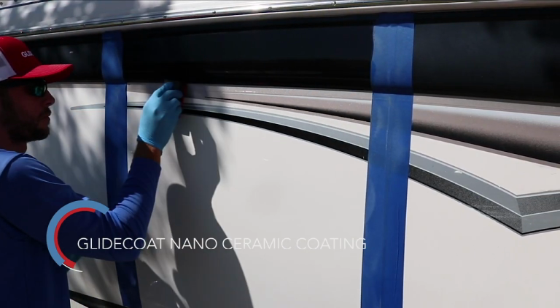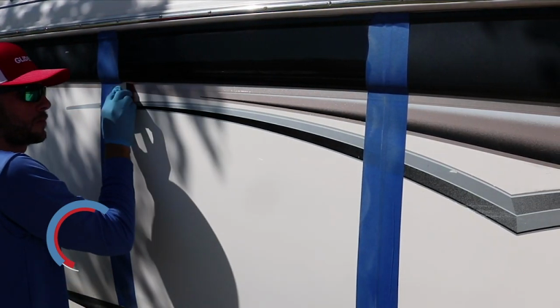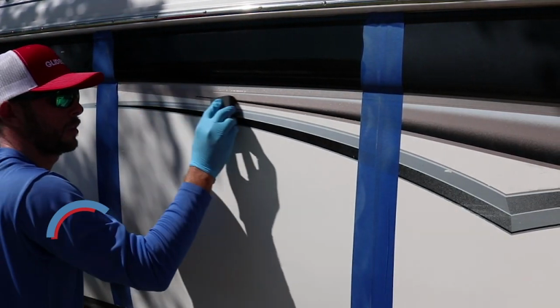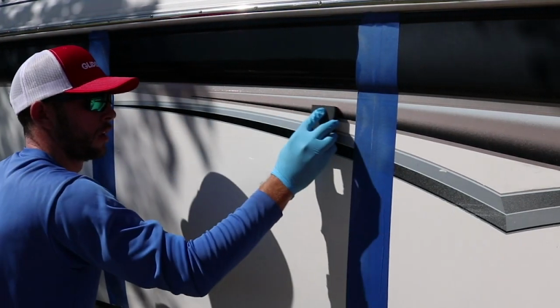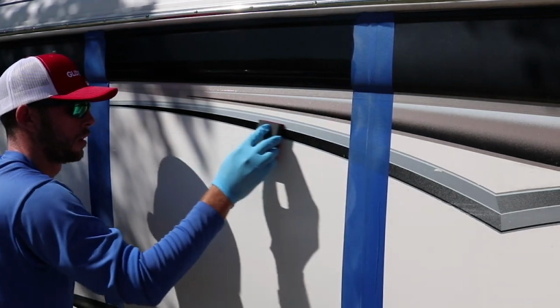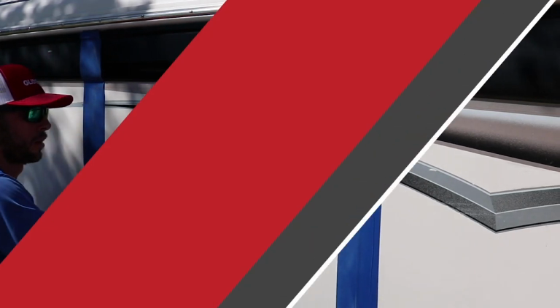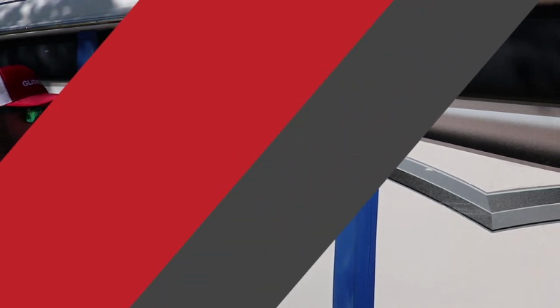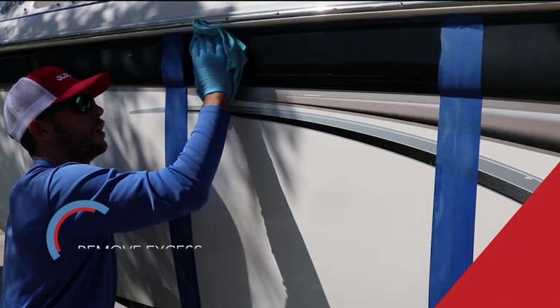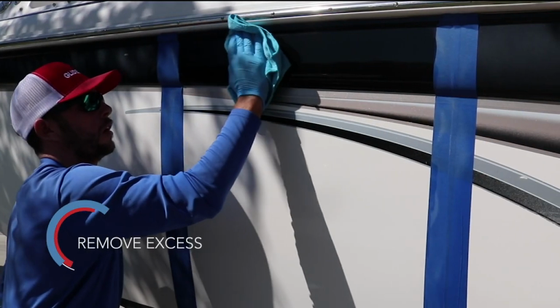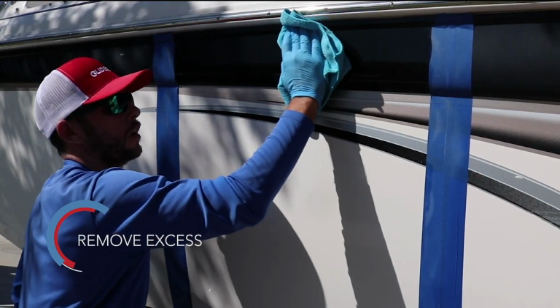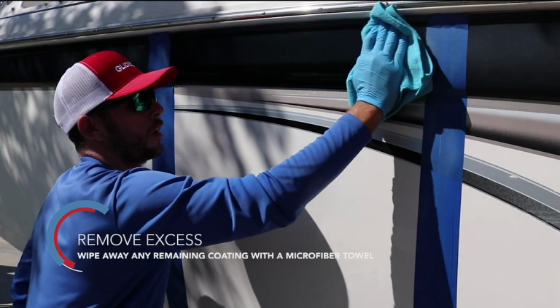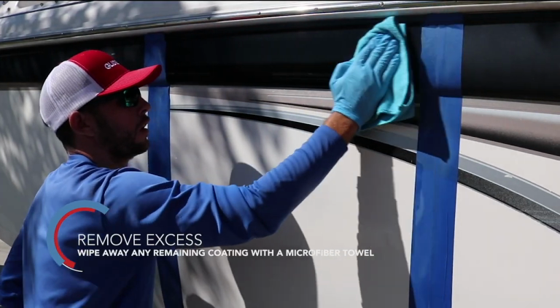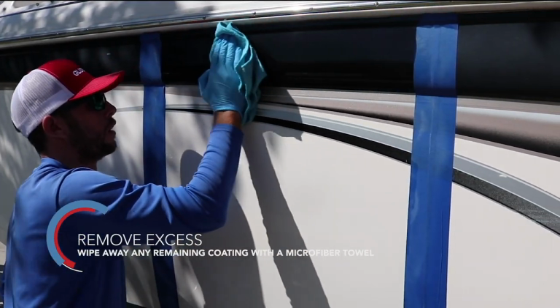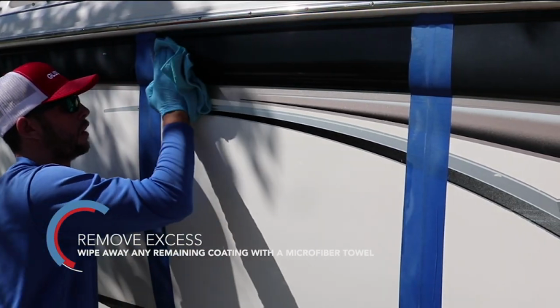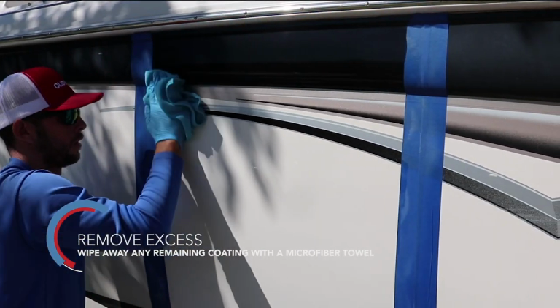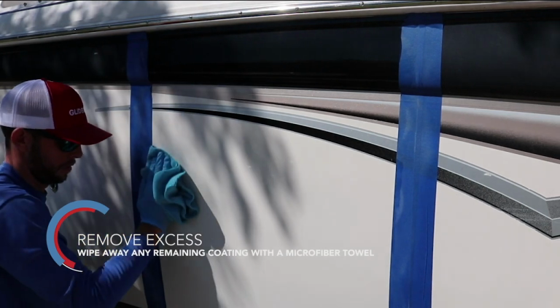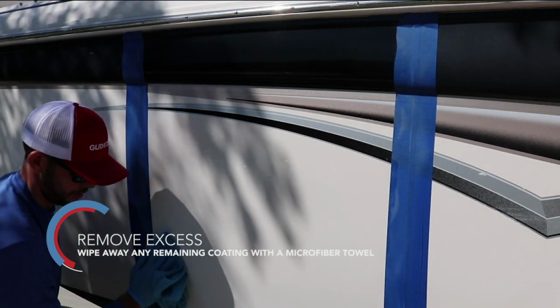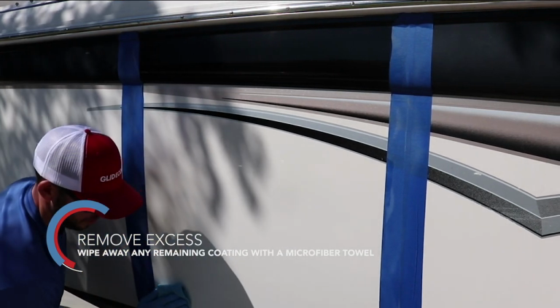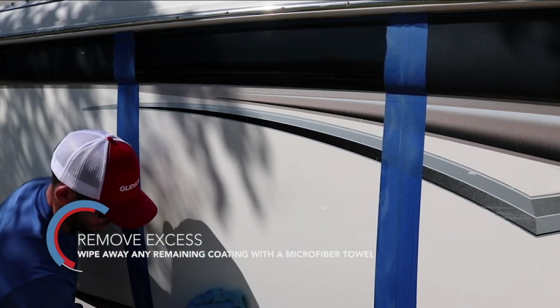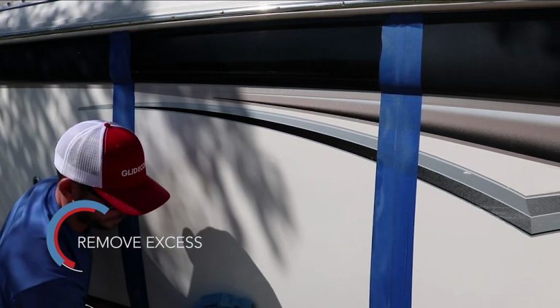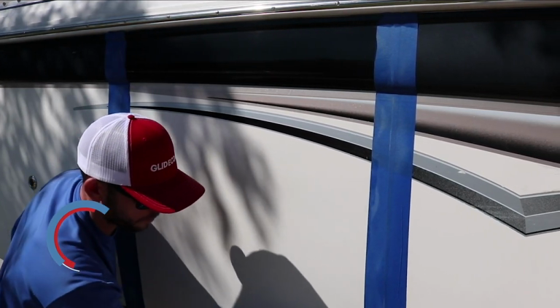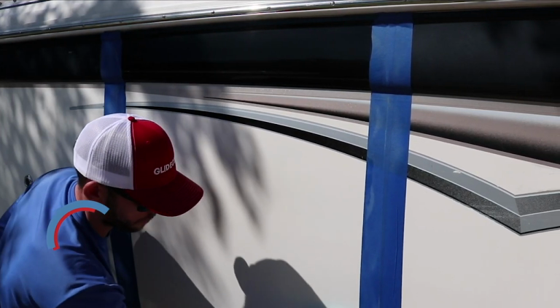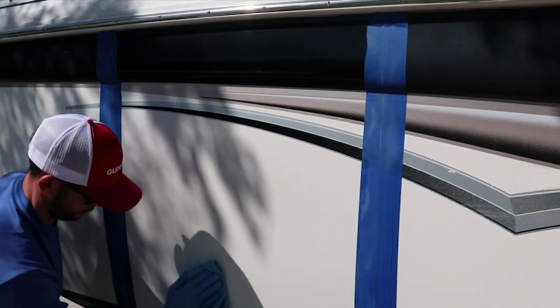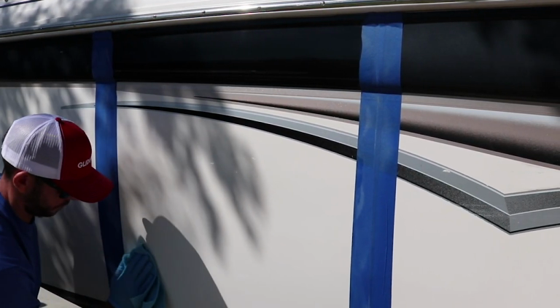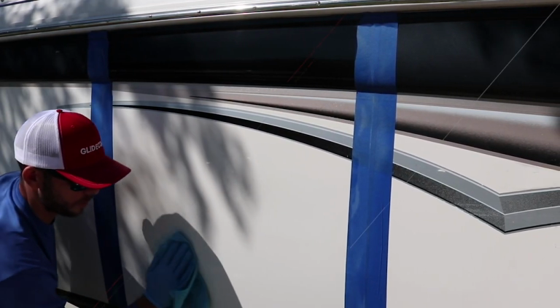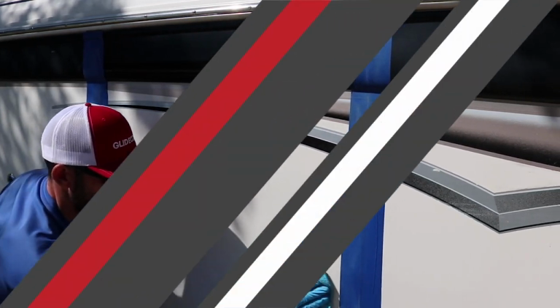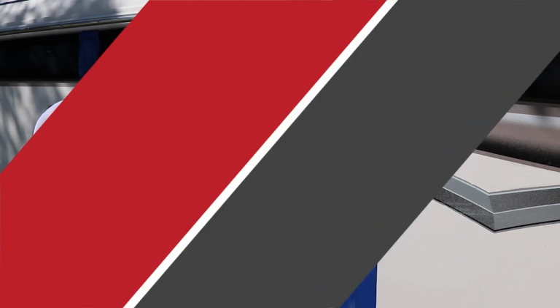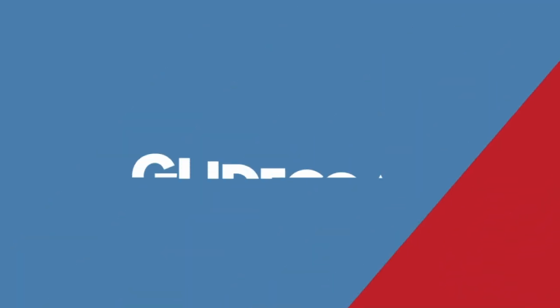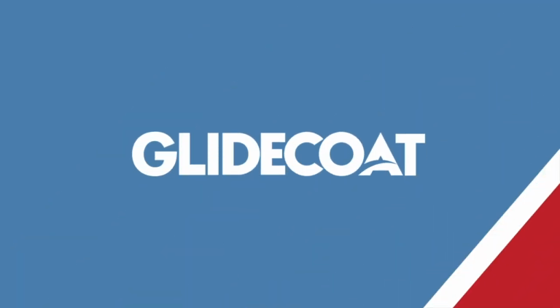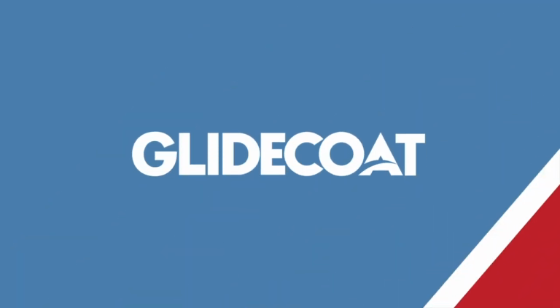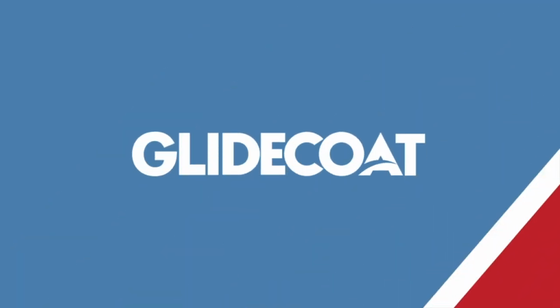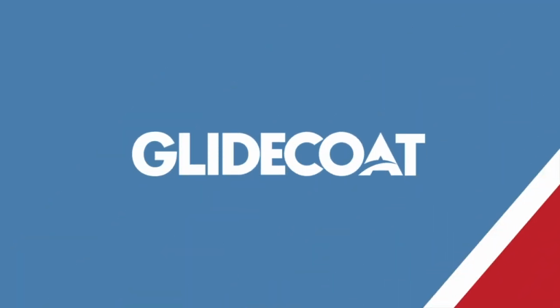You're going to make sure that the entire area that you're working is saturated with the coating, and then going back over it with a clean microfiber cloth to make sure all of the excess coating is removed. And you're going to repeat that process twice on the surface.